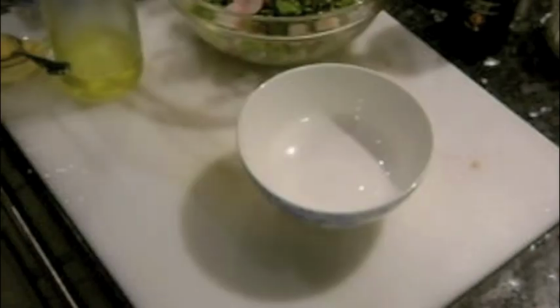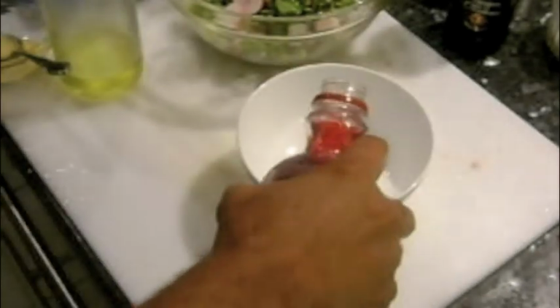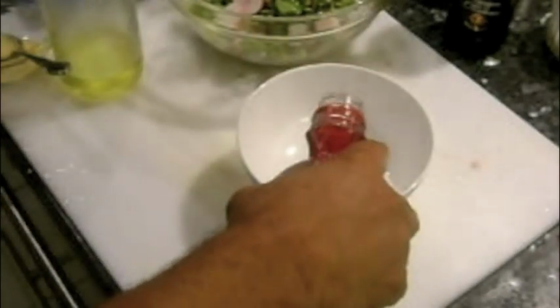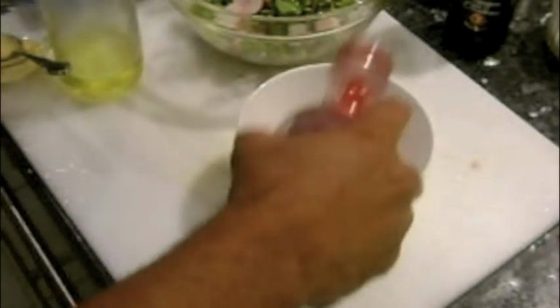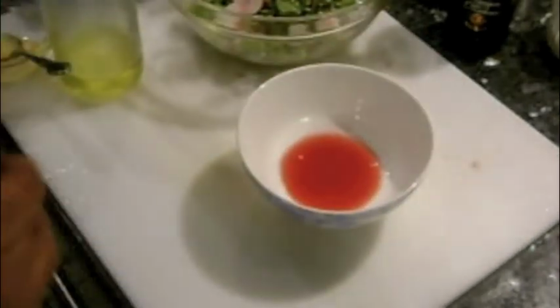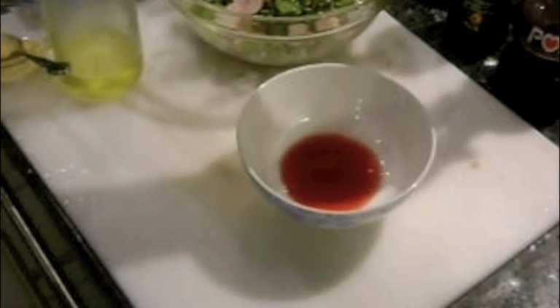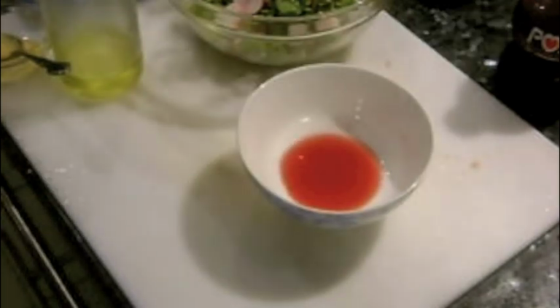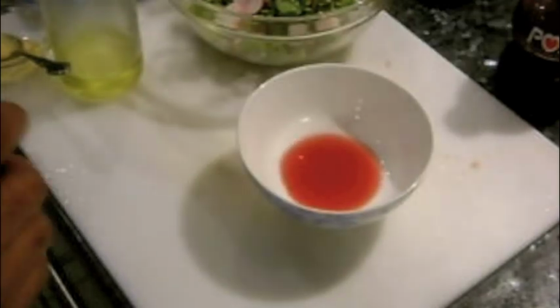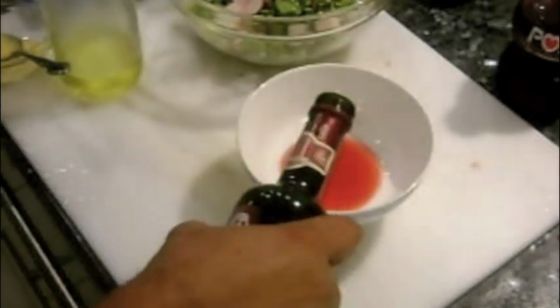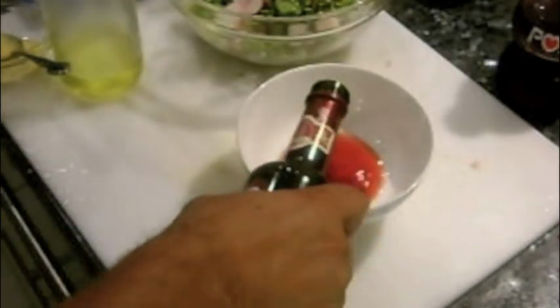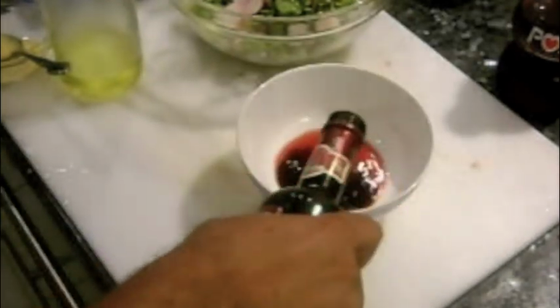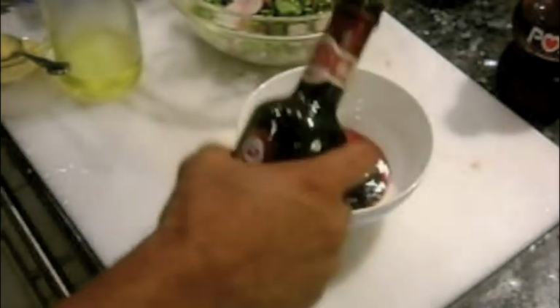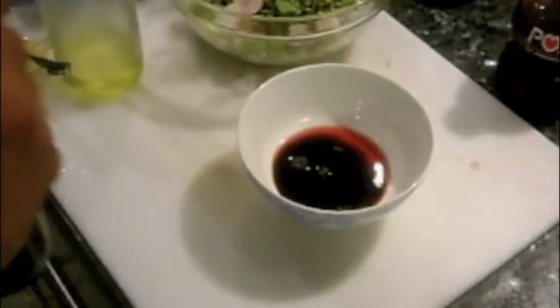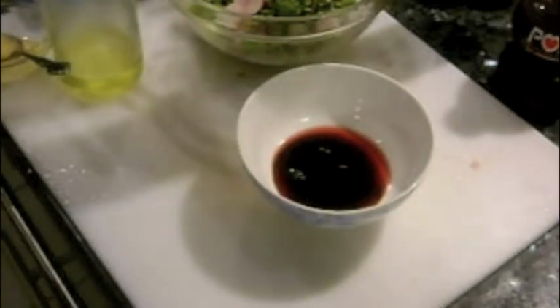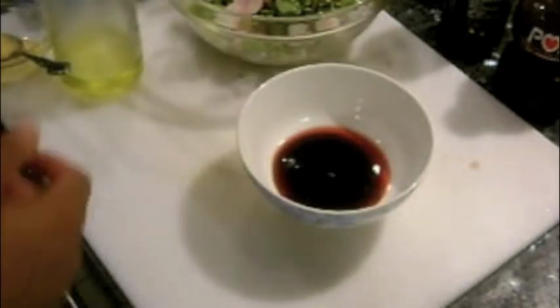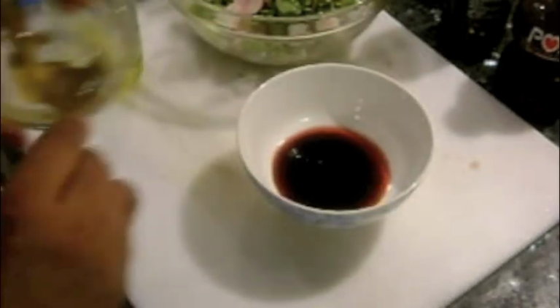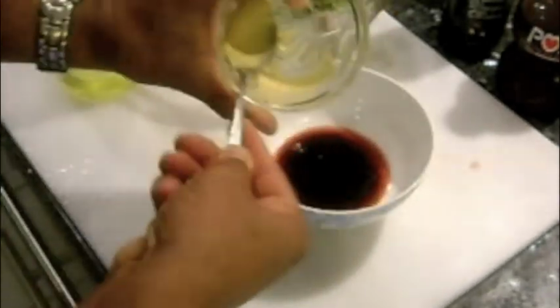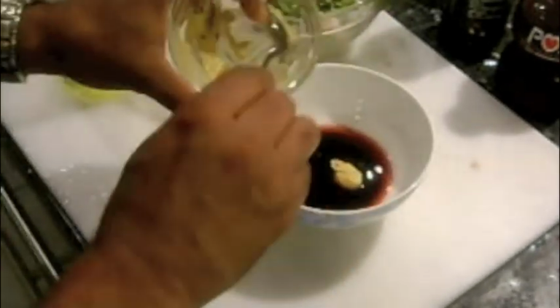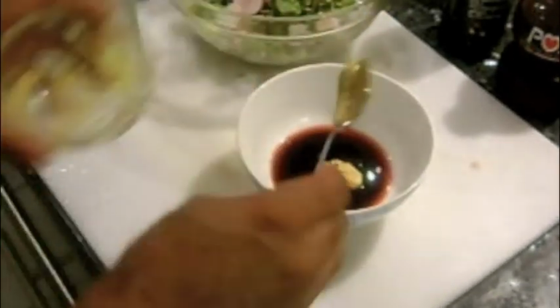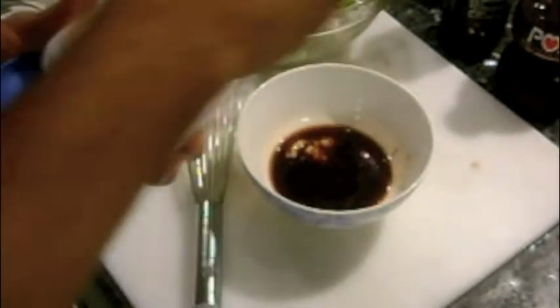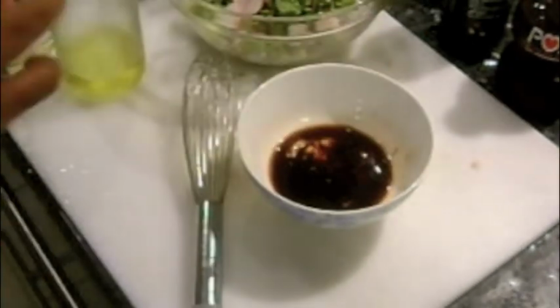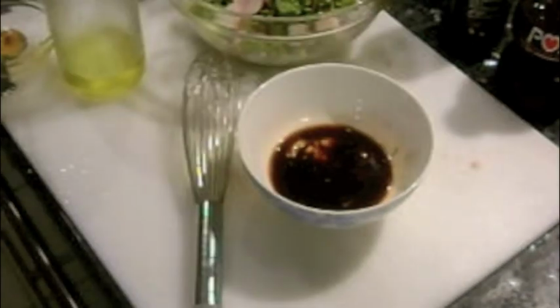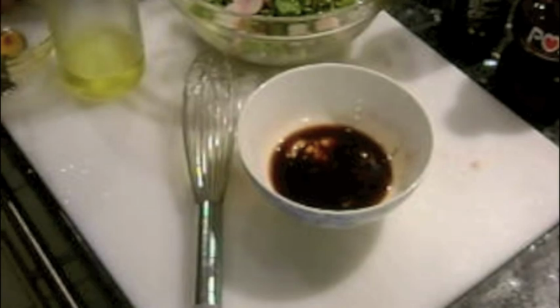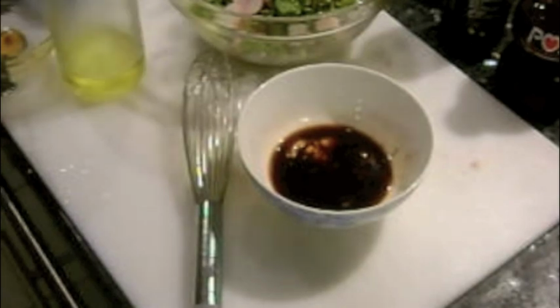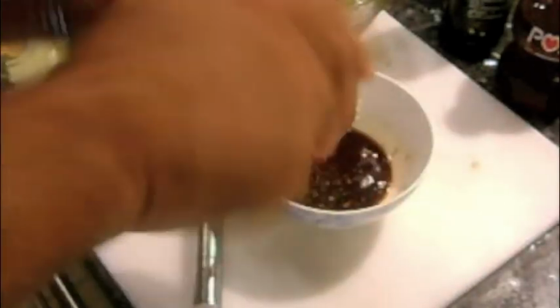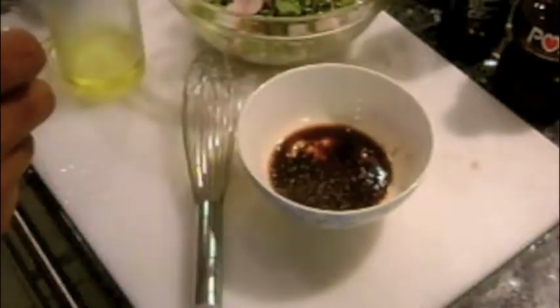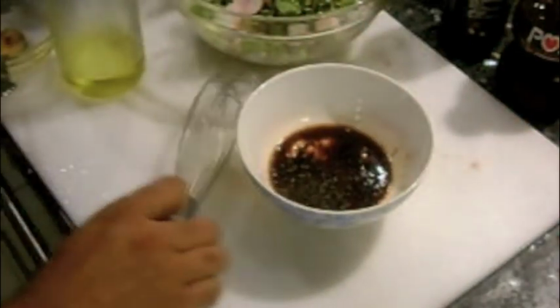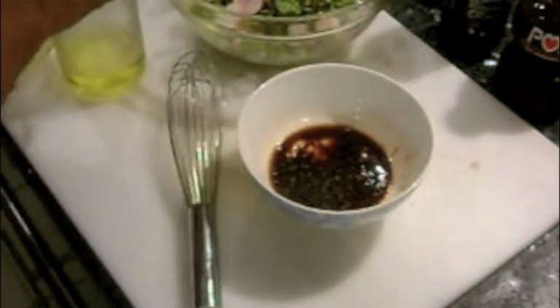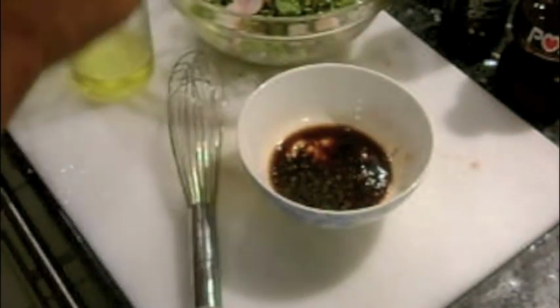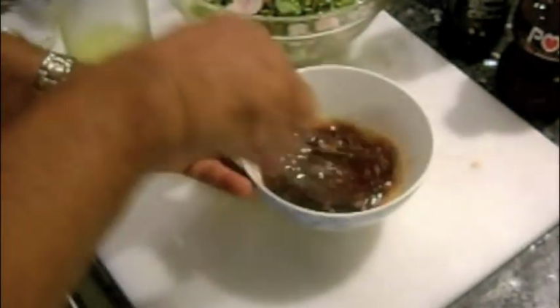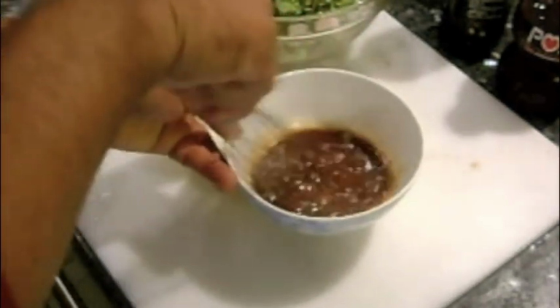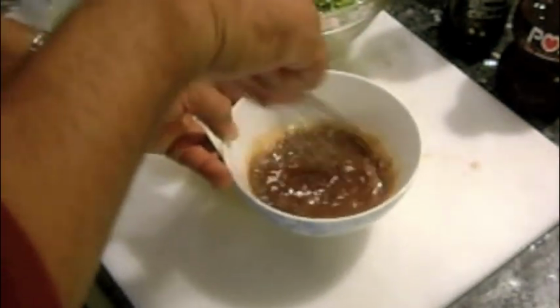For the vinaigrette, add a tablespoon of pomegranate juice, two tablespoons balsamic vinegar, a tablespoon Dijon mustard, salt and pepper, and whisk in olive oil.